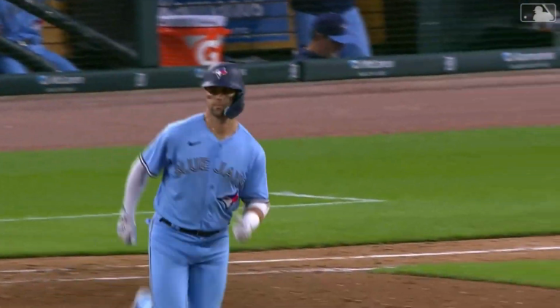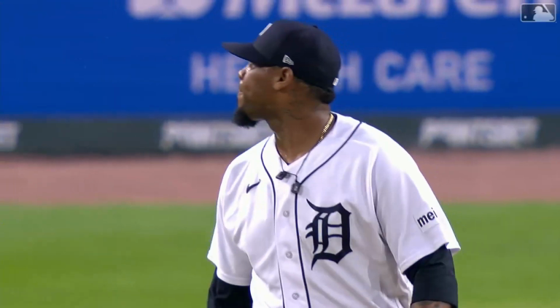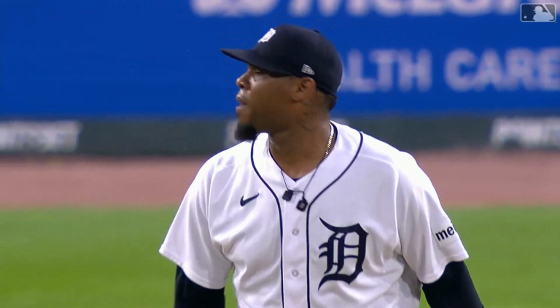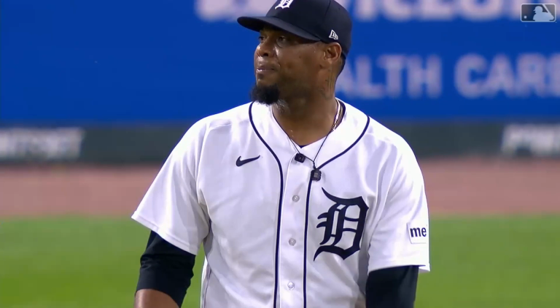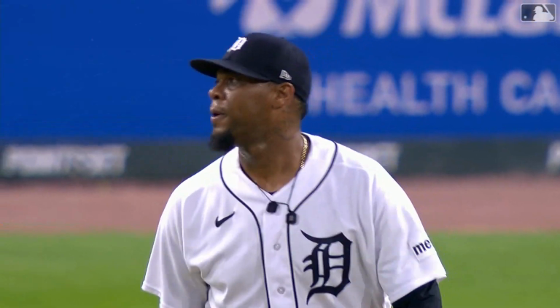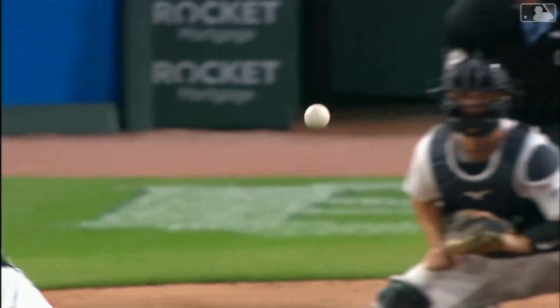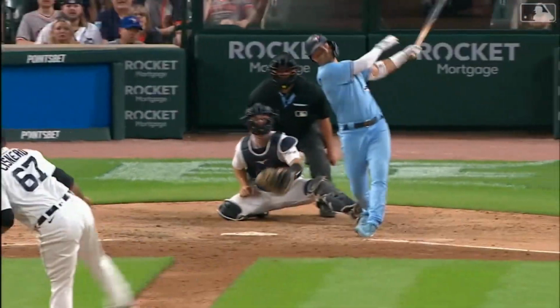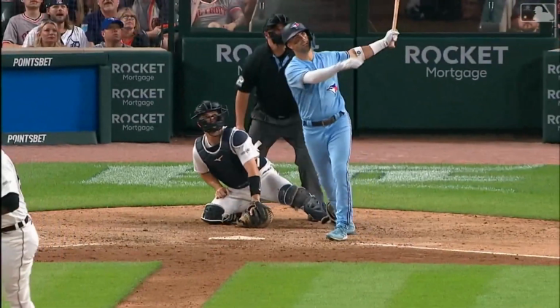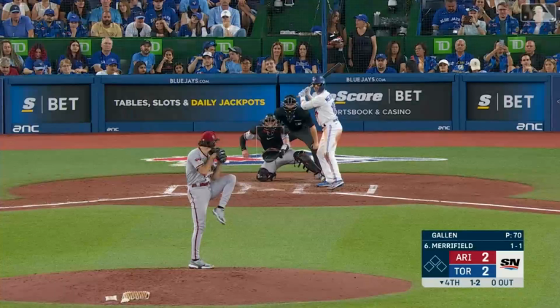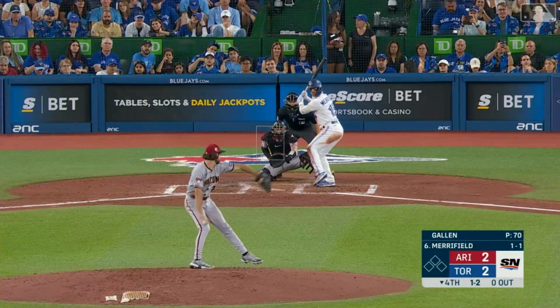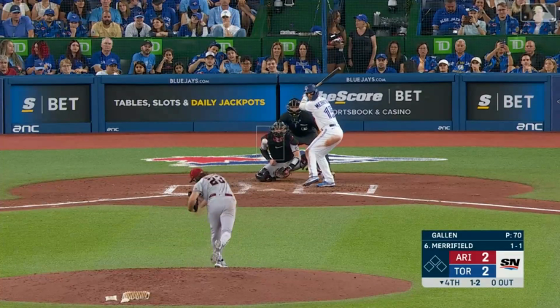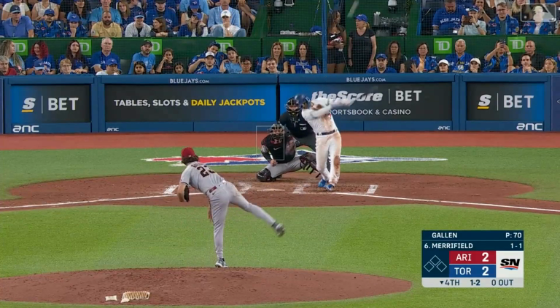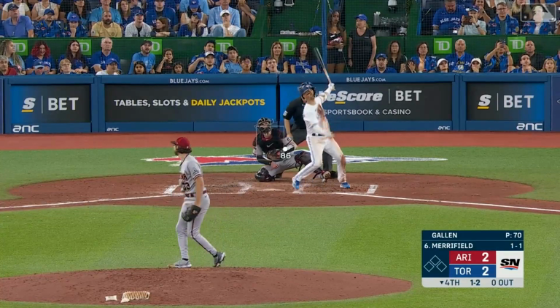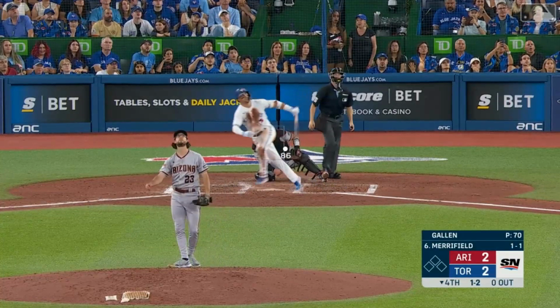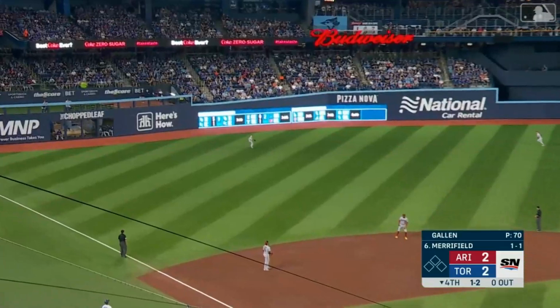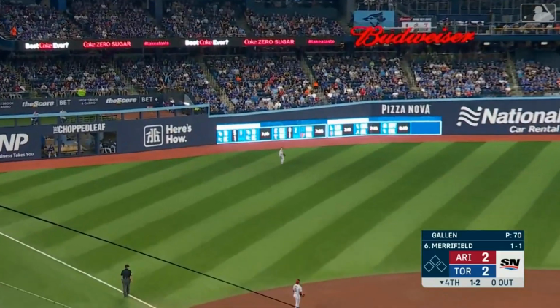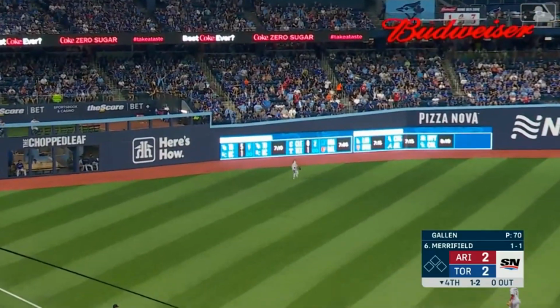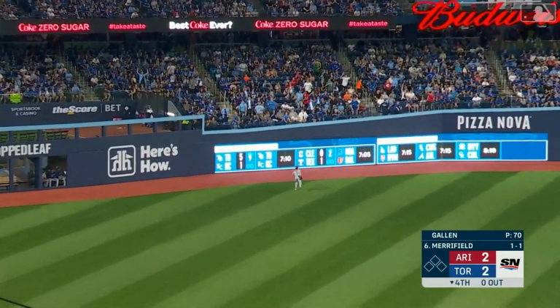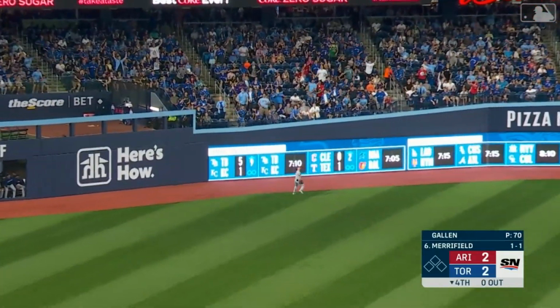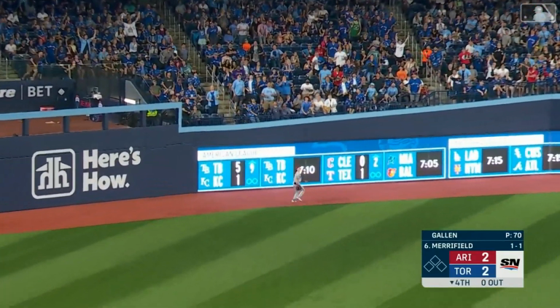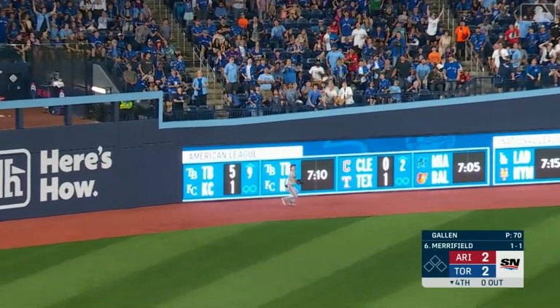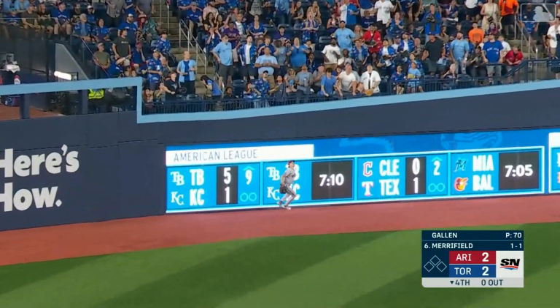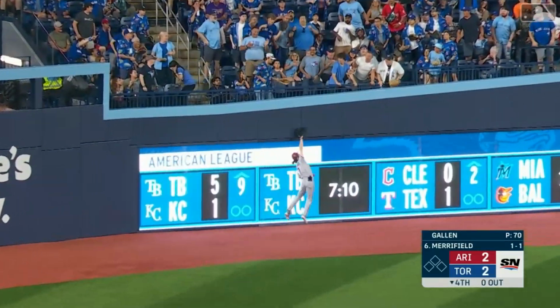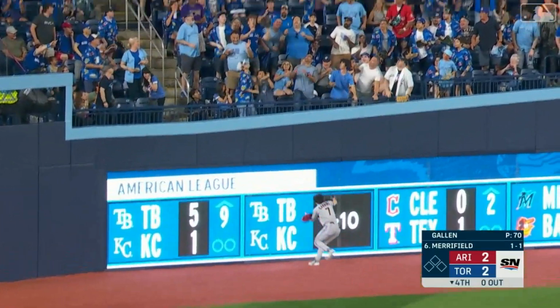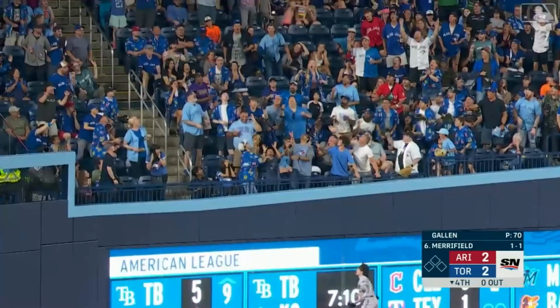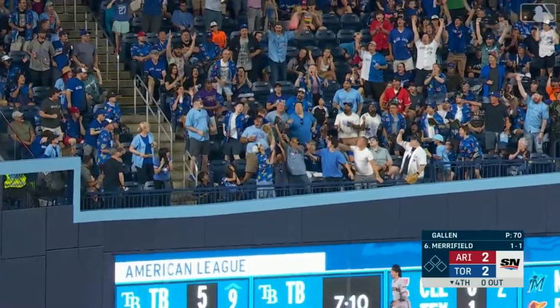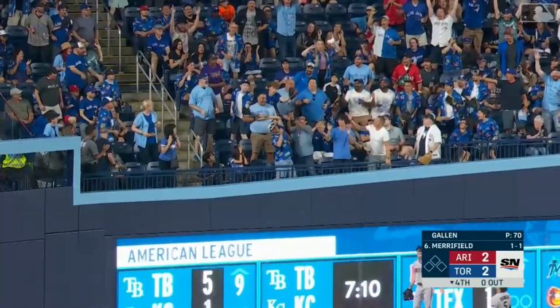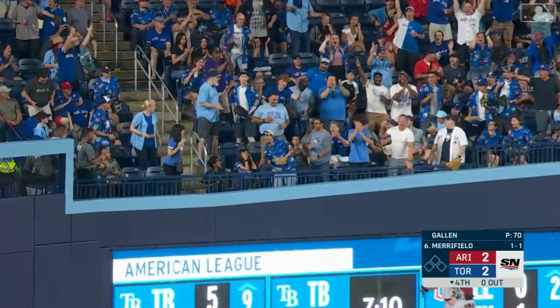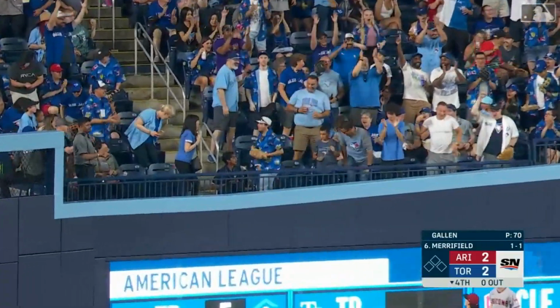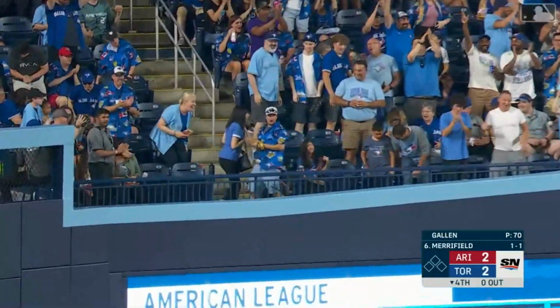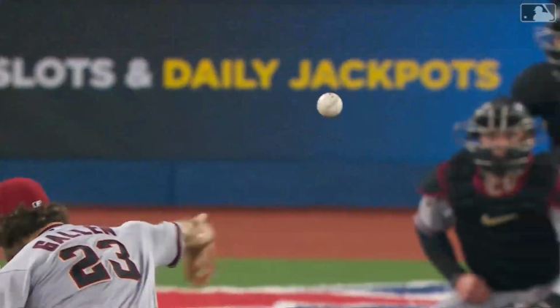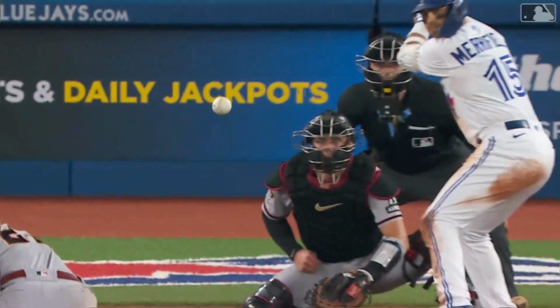After two home runs in the night cap last night, Whit Merrifield — fly ball to left, pretty well hit. Carroll going back and it is gone. He's short to the baseball.